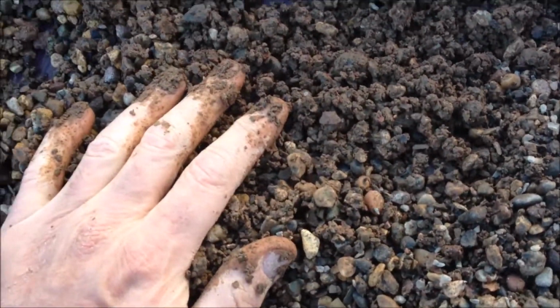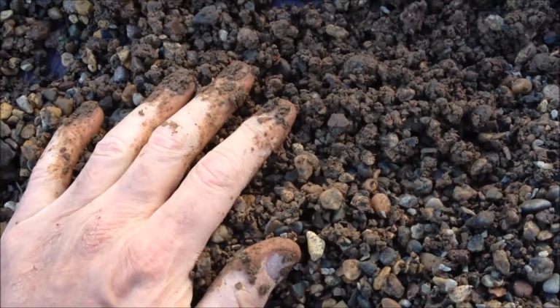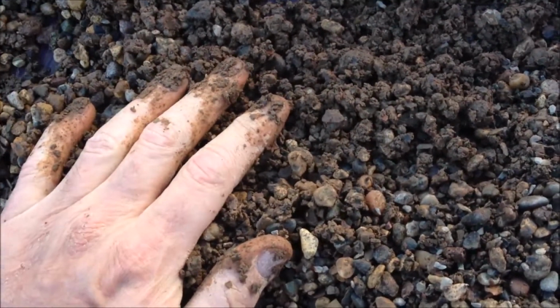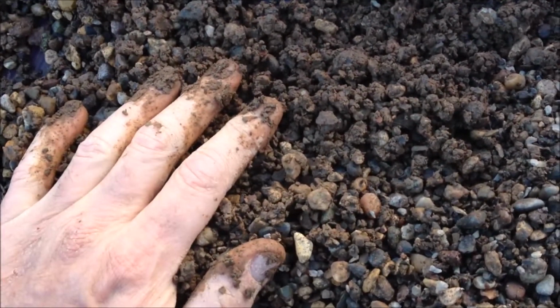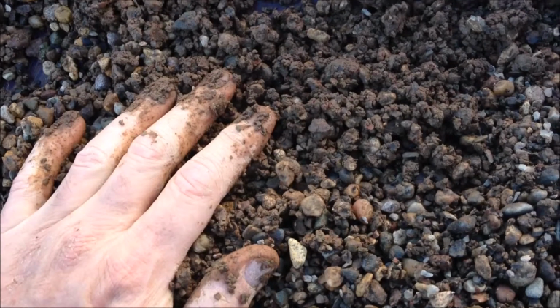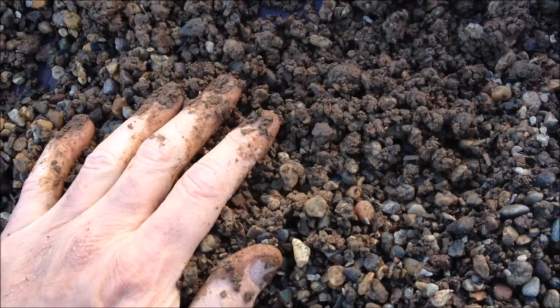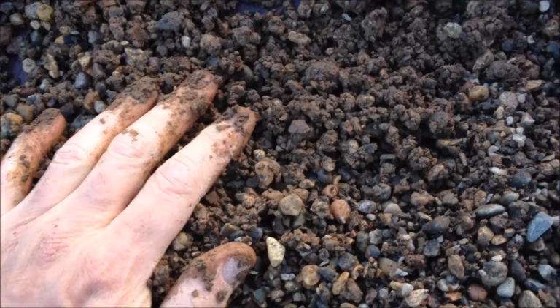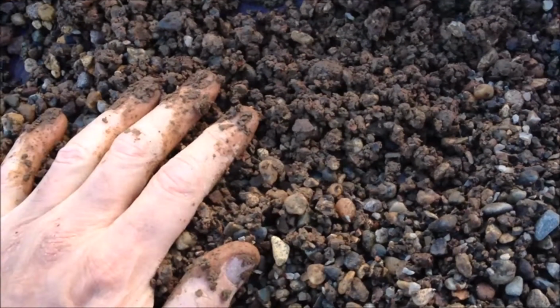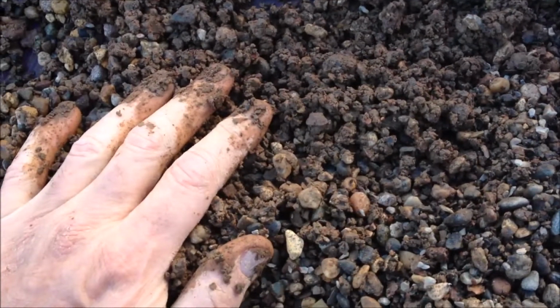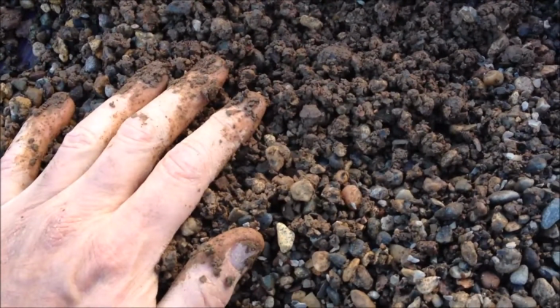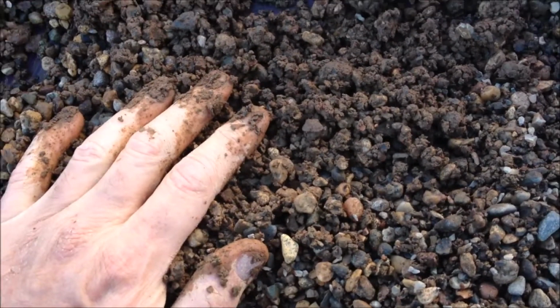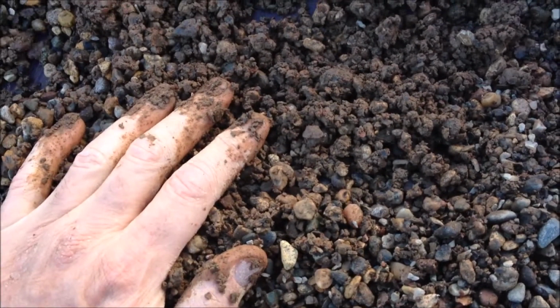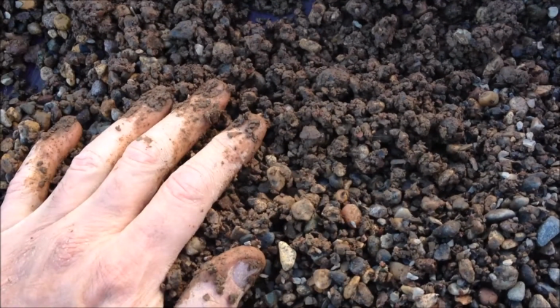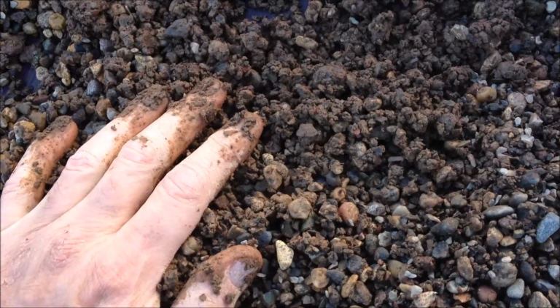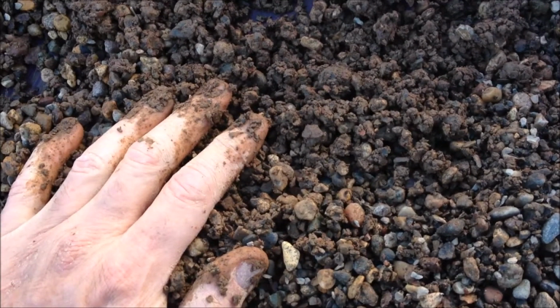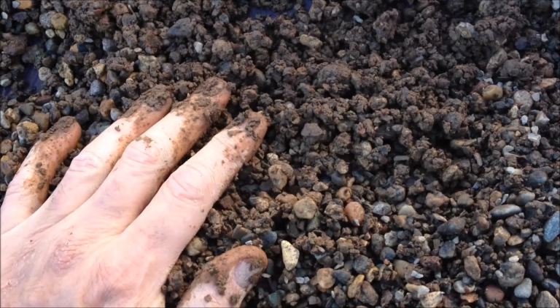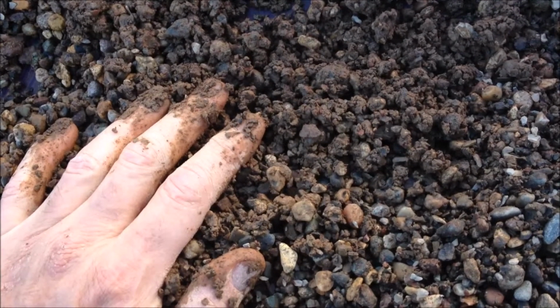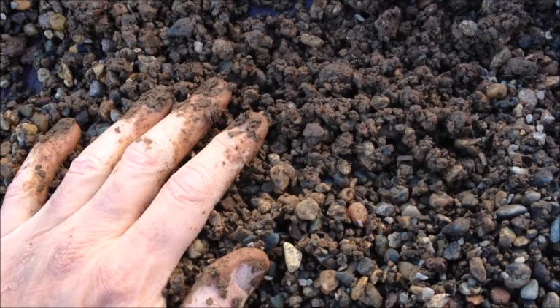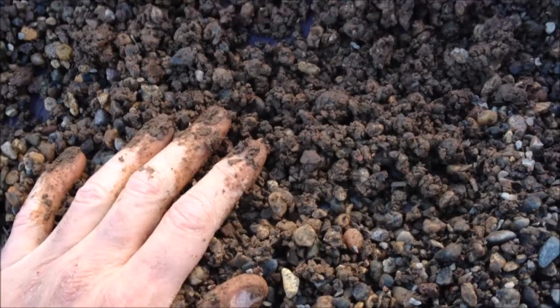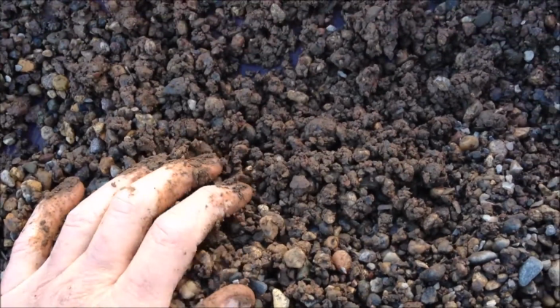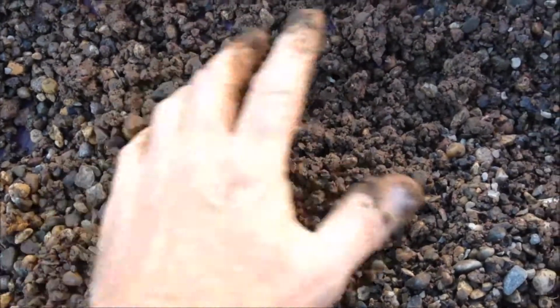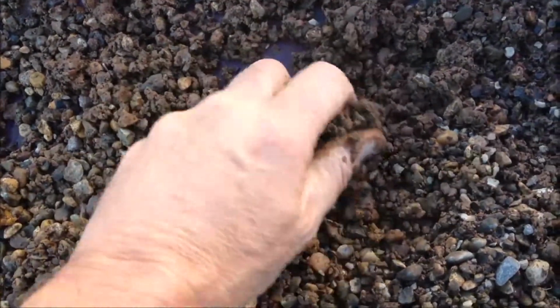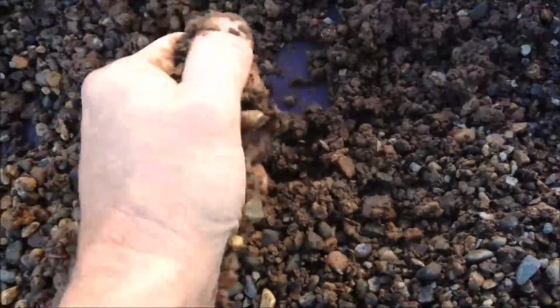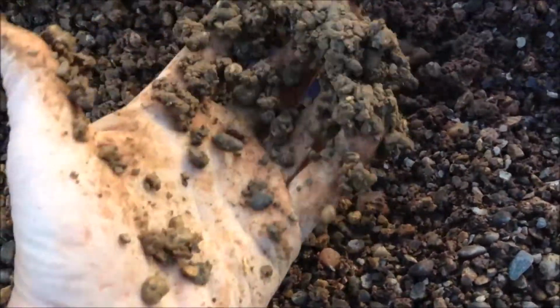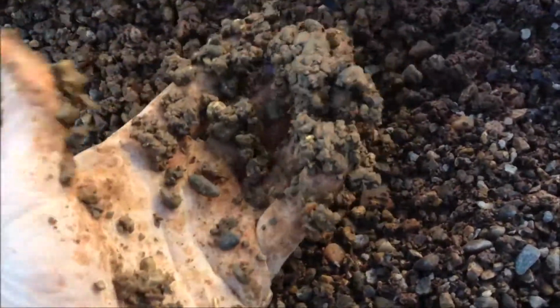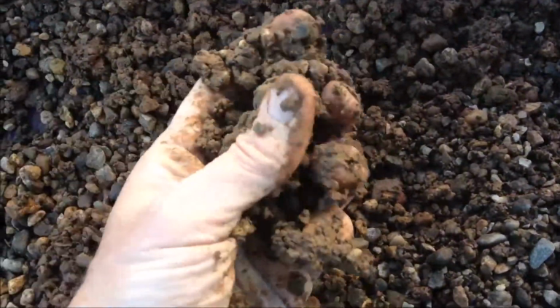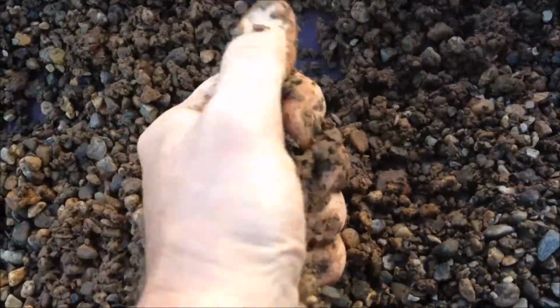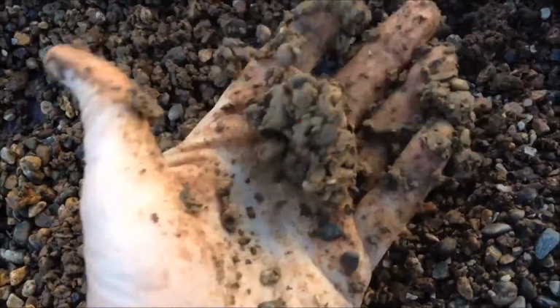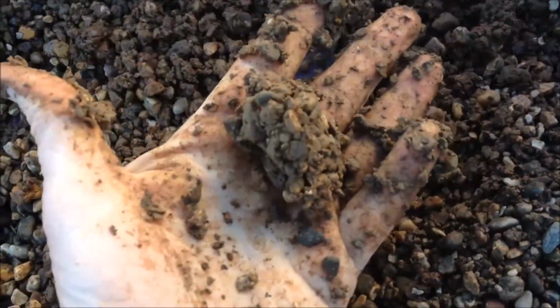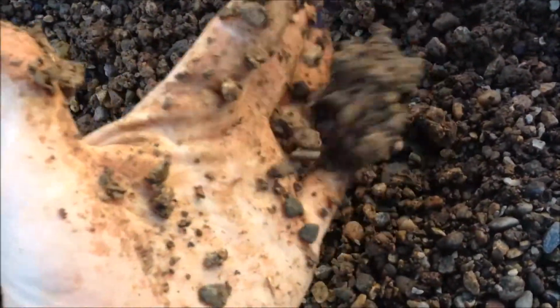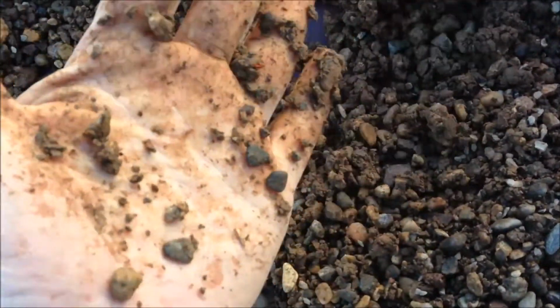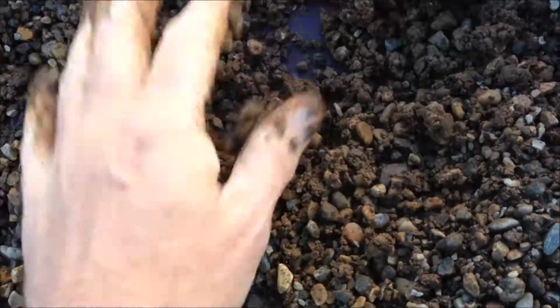I have started using pea gravel on the bottom now to avoid this. You could make mud pies out of that Safety Zorb.